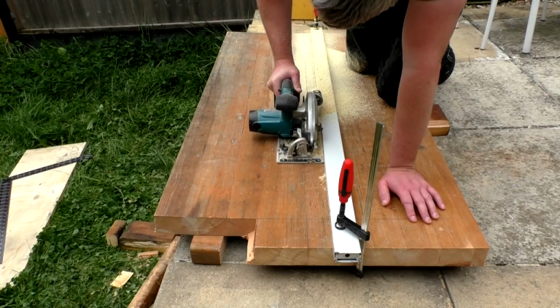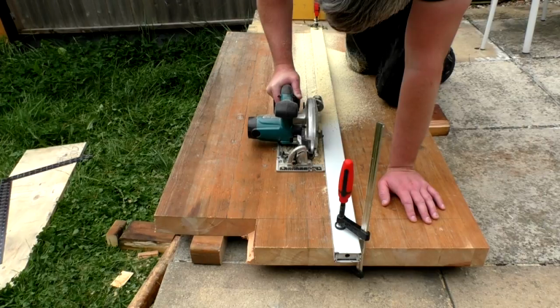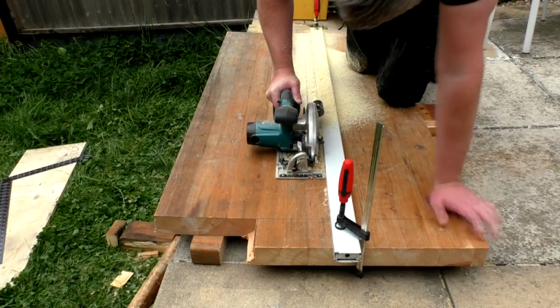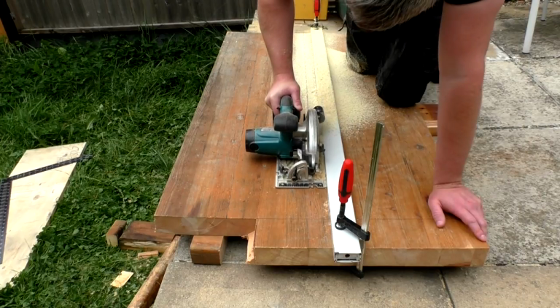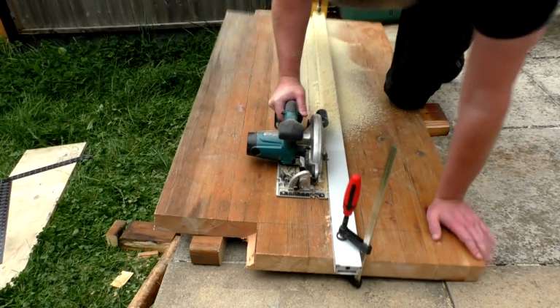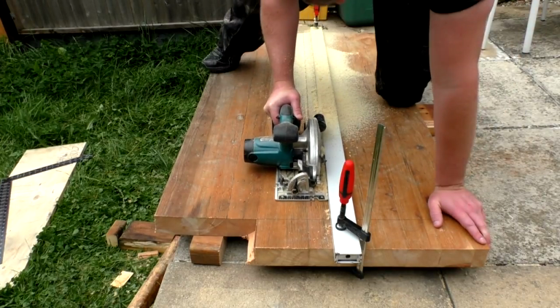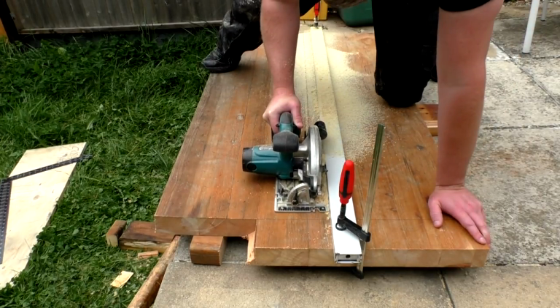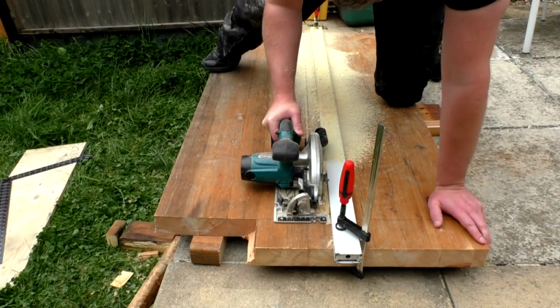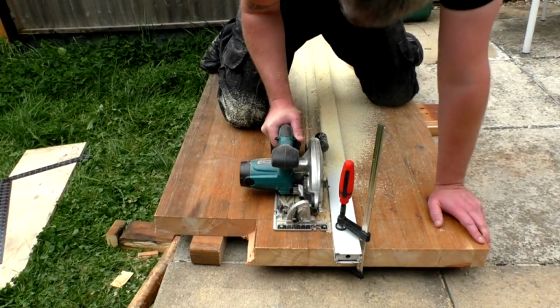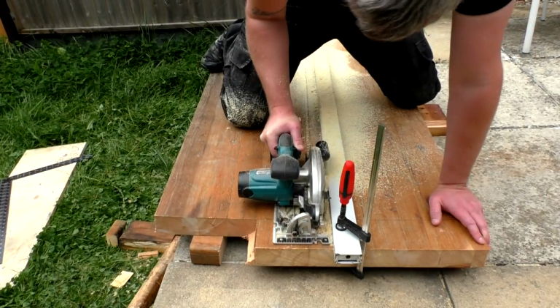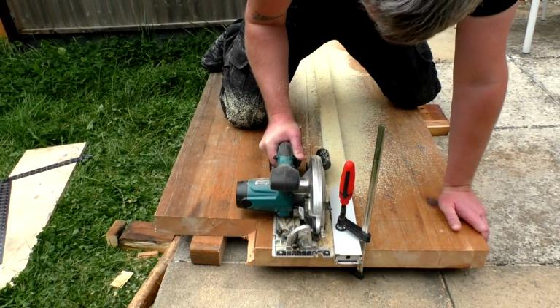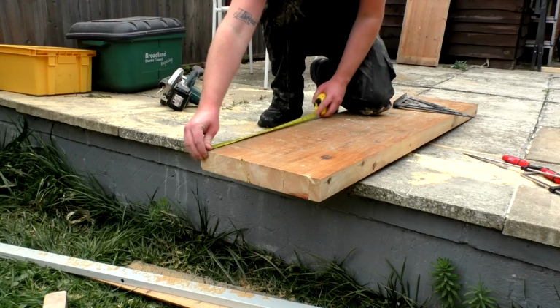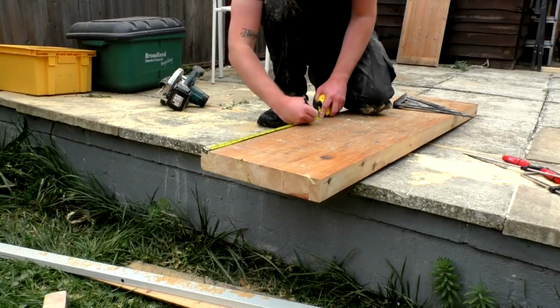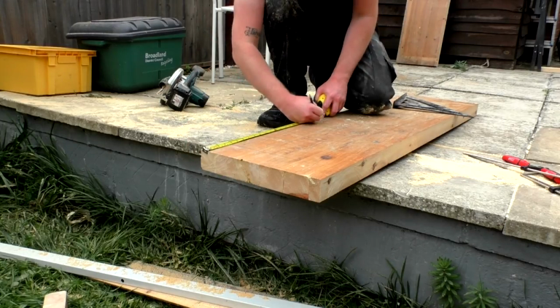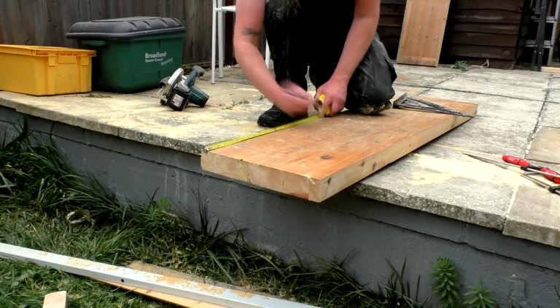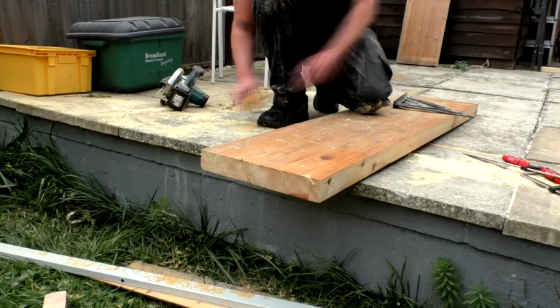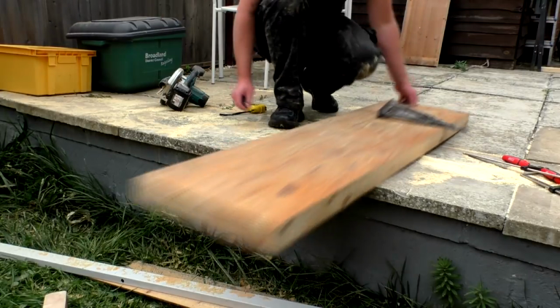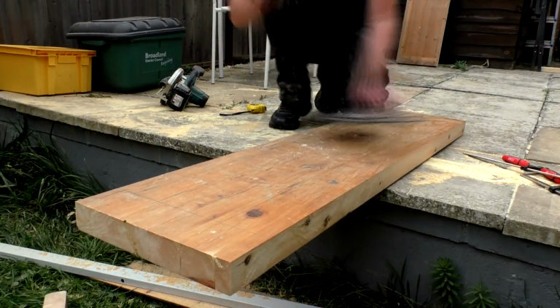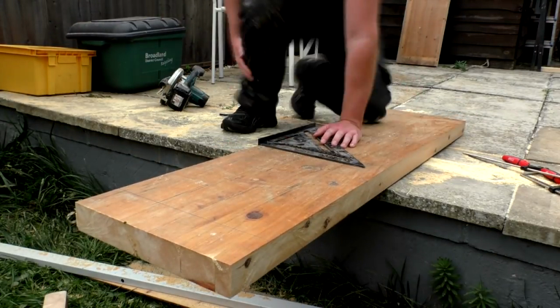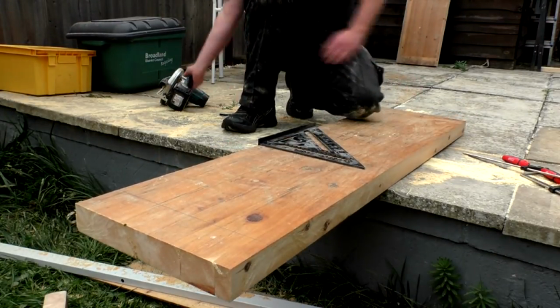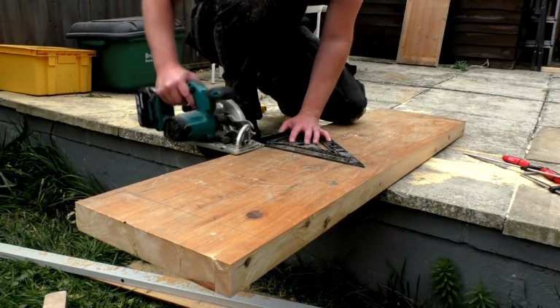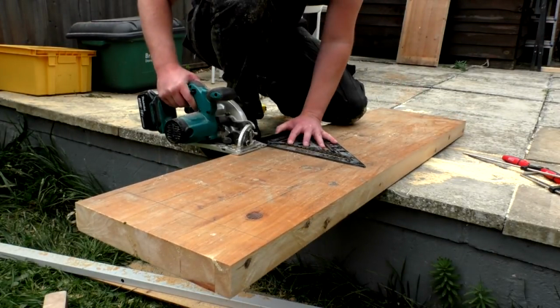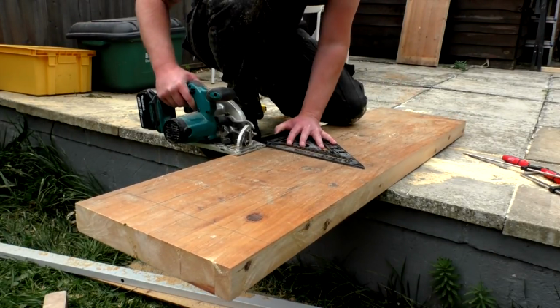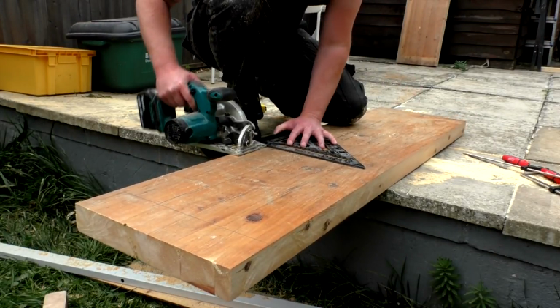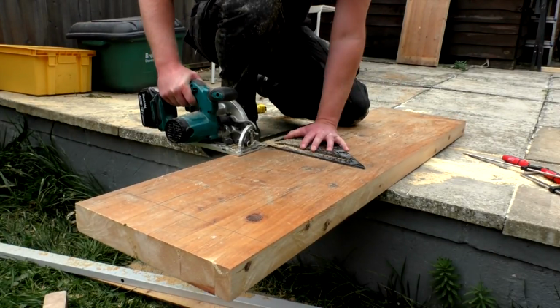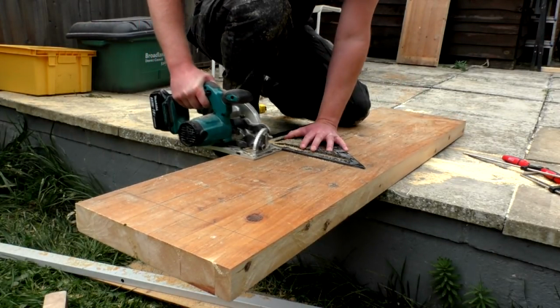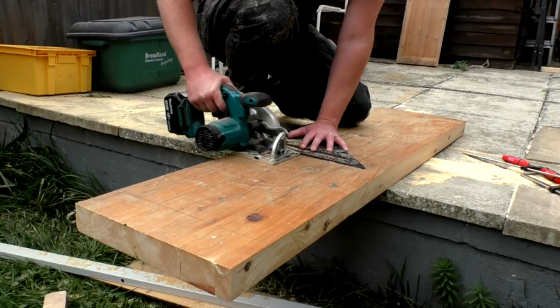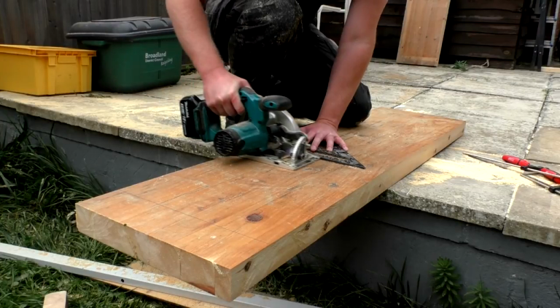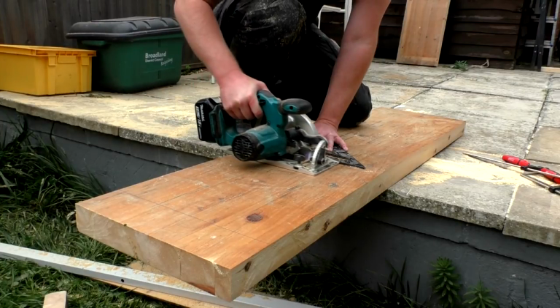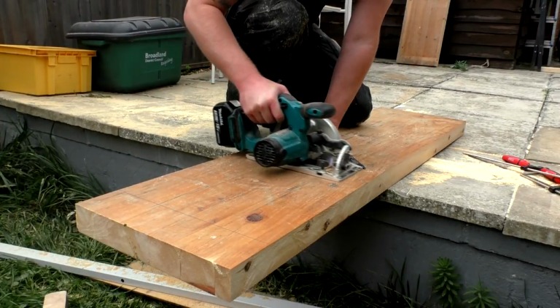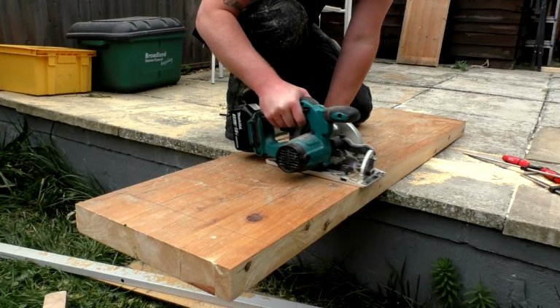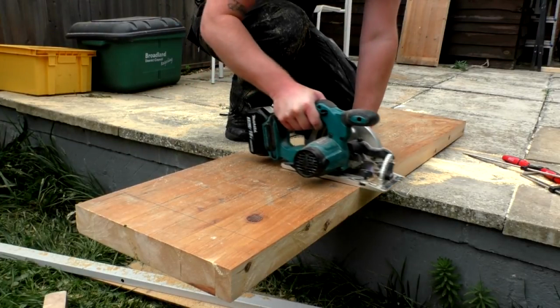I first made the rip cut, cutting the piece in half. Then I made the cross cuts to form the side panels of the bench, using my large speed square to guide the cuts.